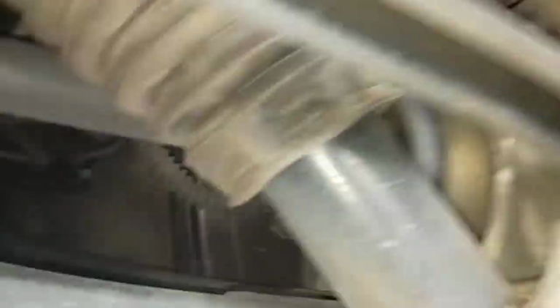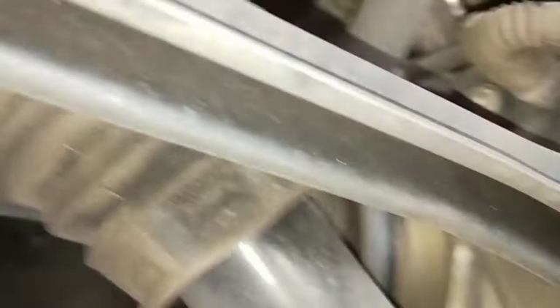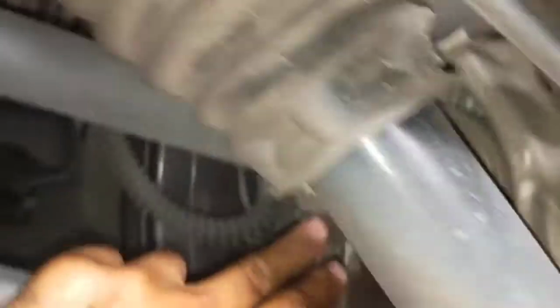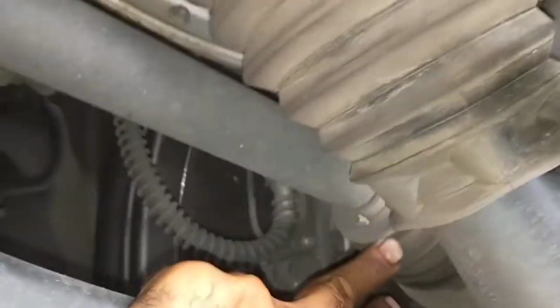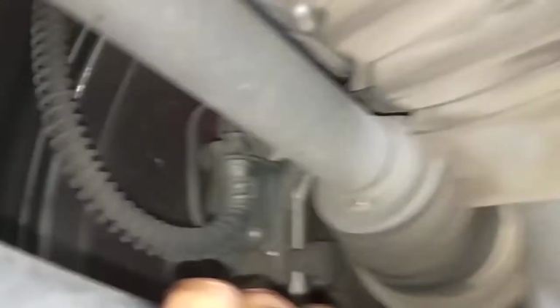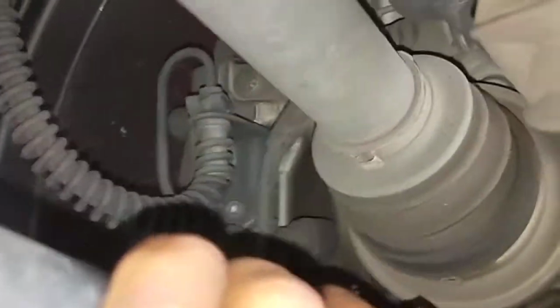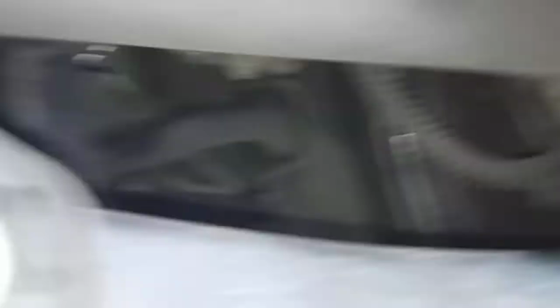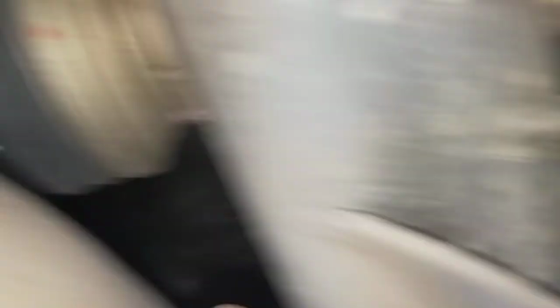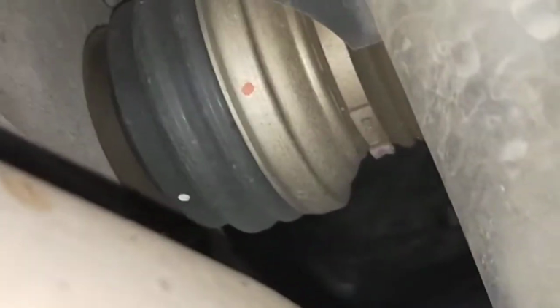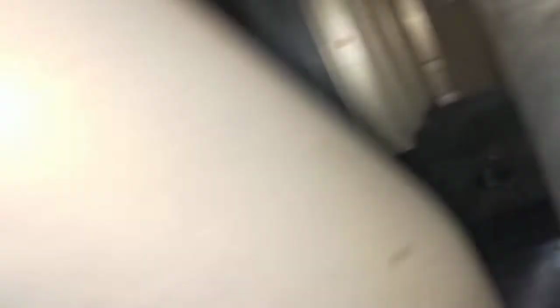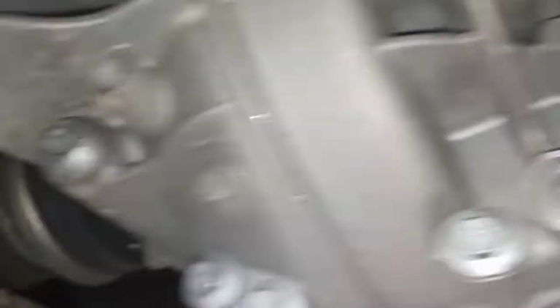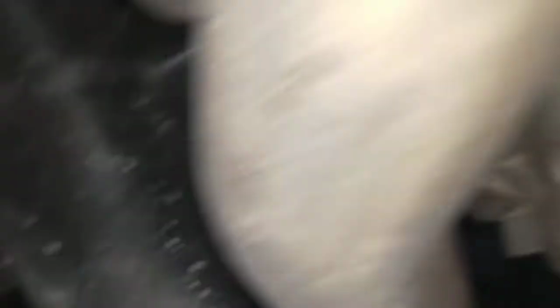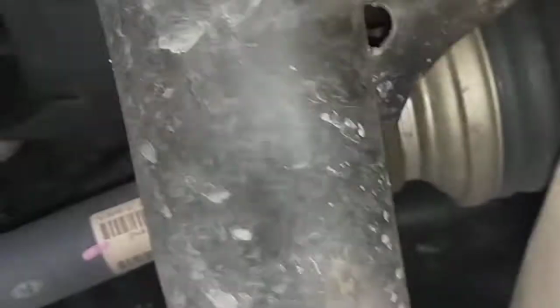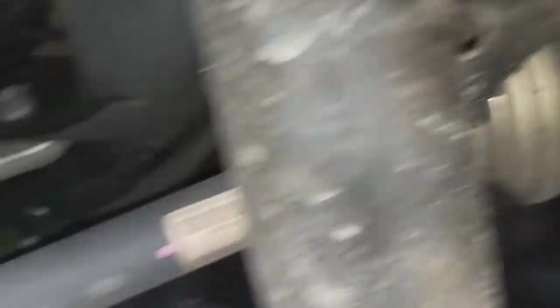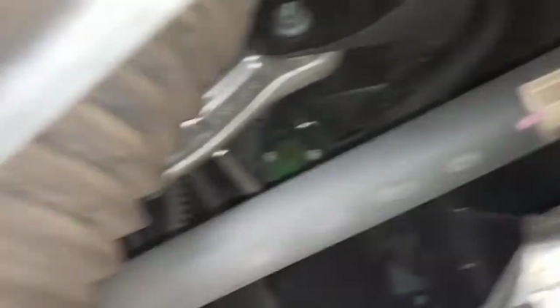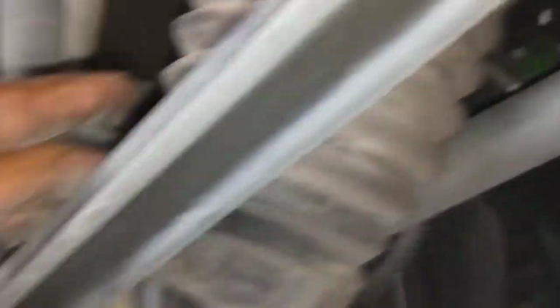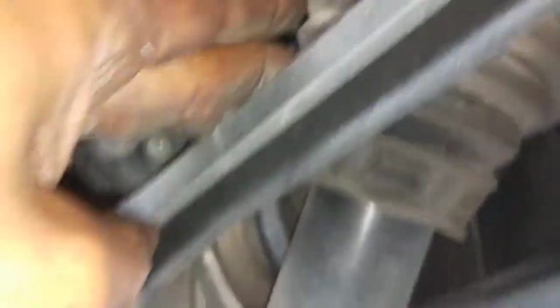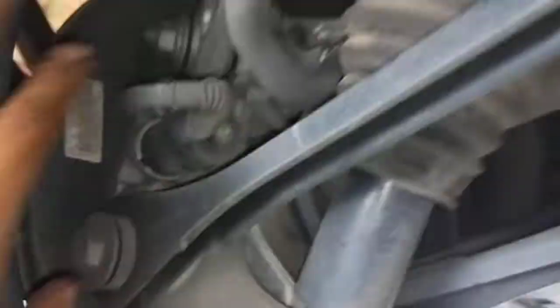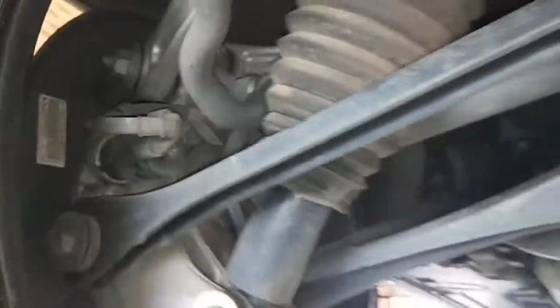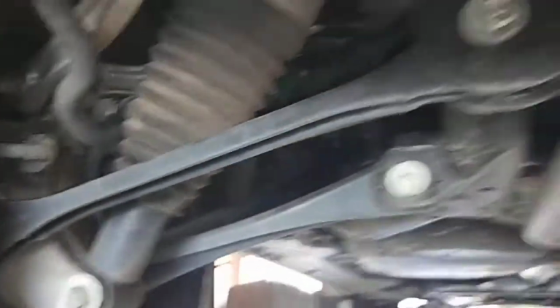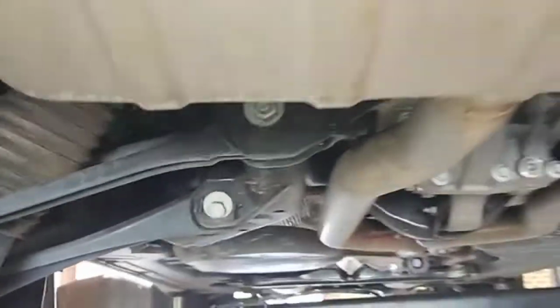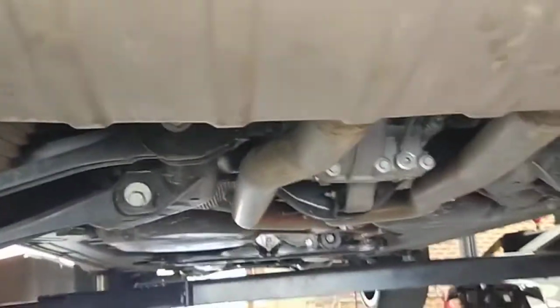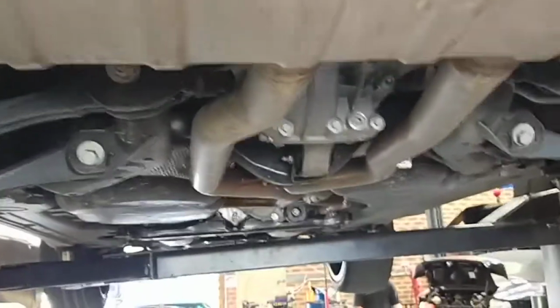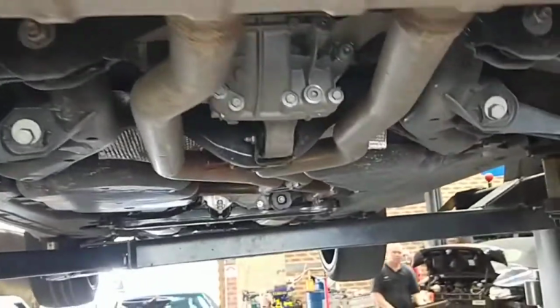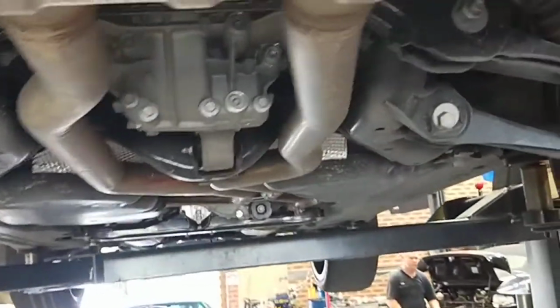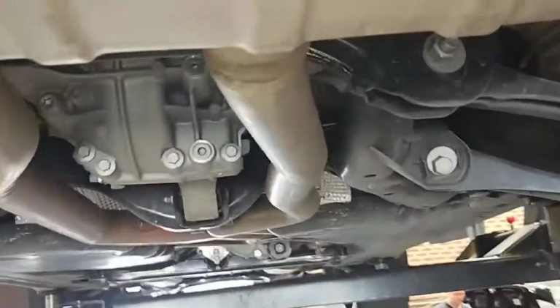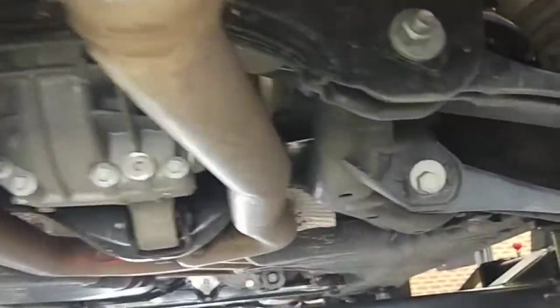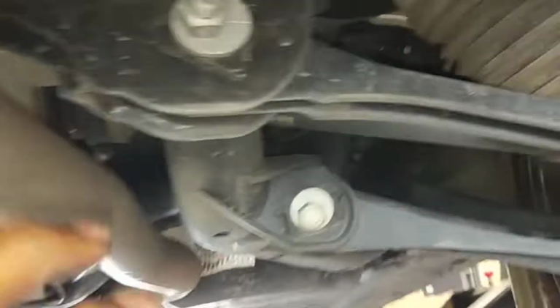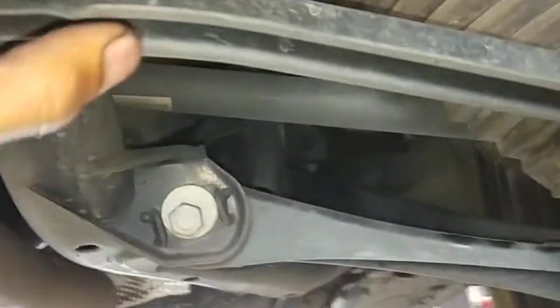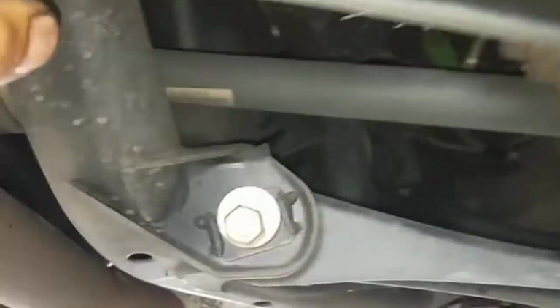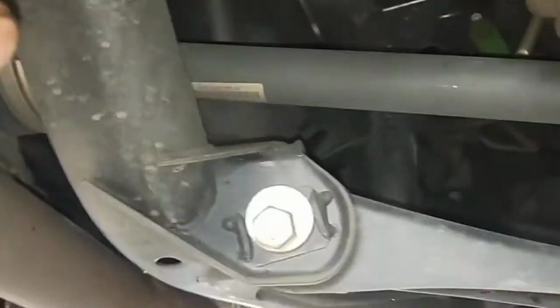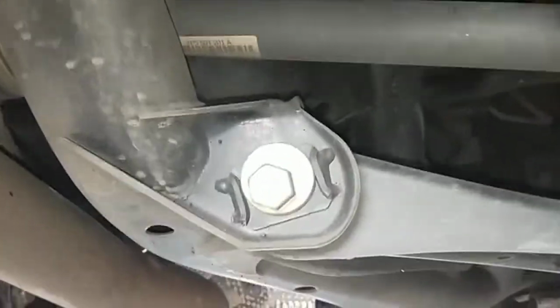The rear suspension and drive shaft boot is pretty clean. This car is really still brand new if you ask me.